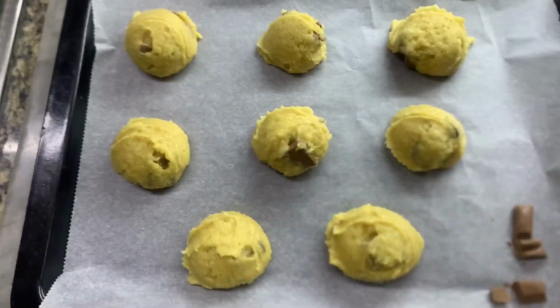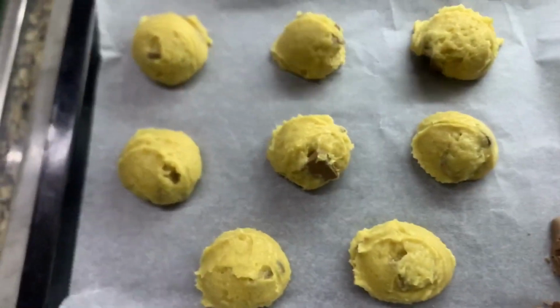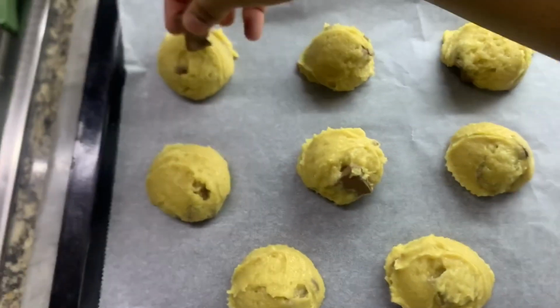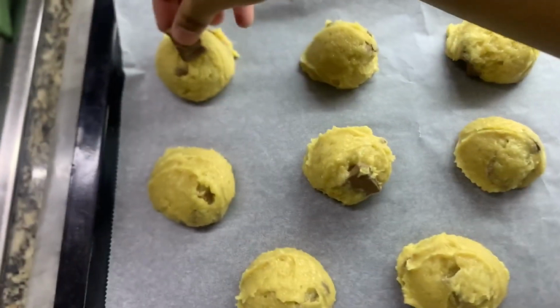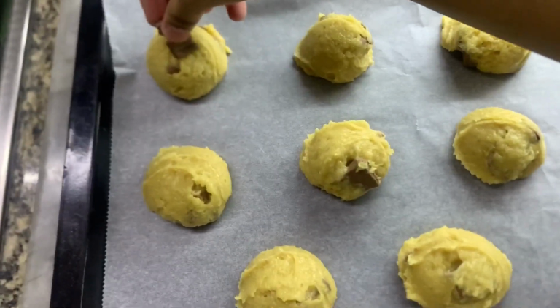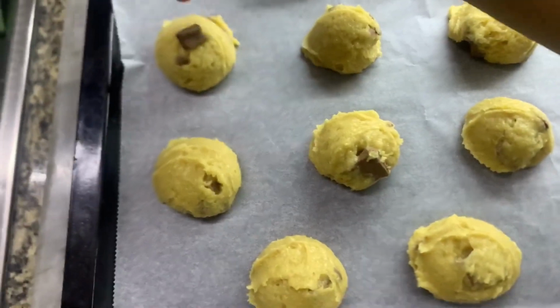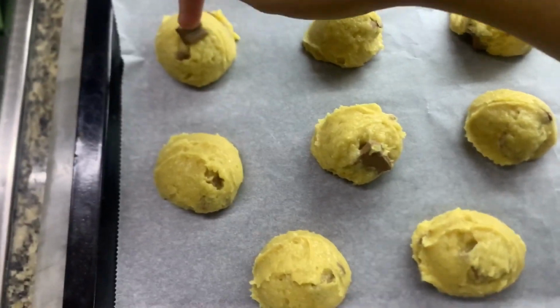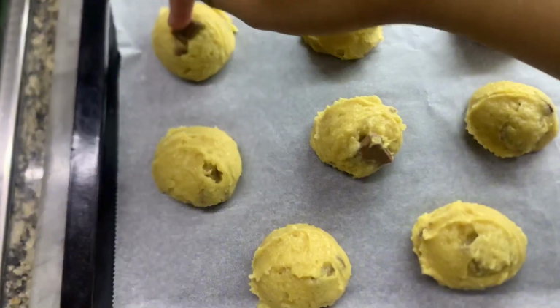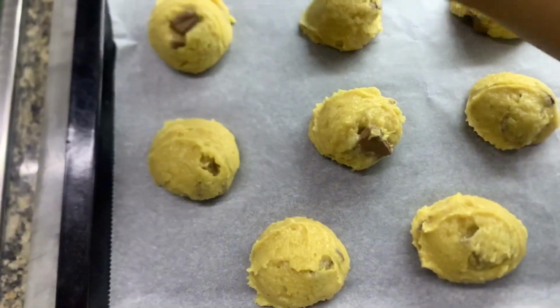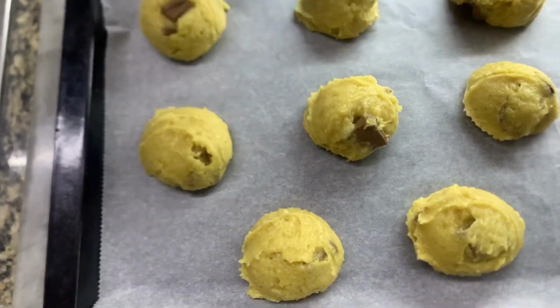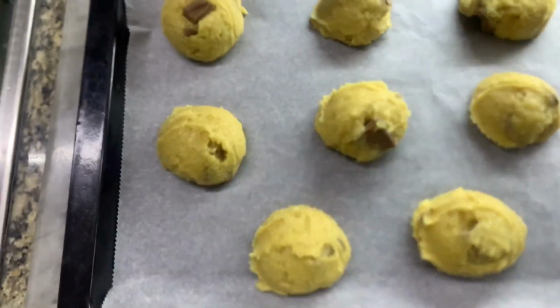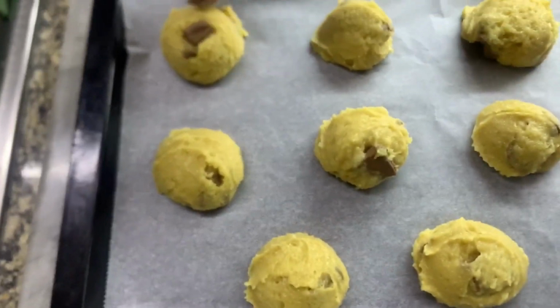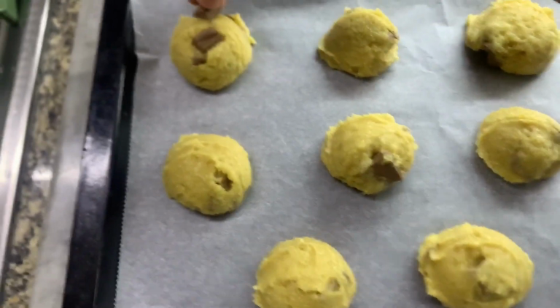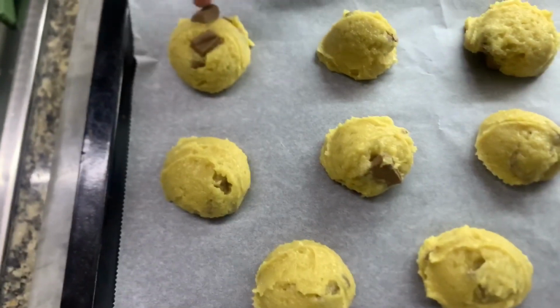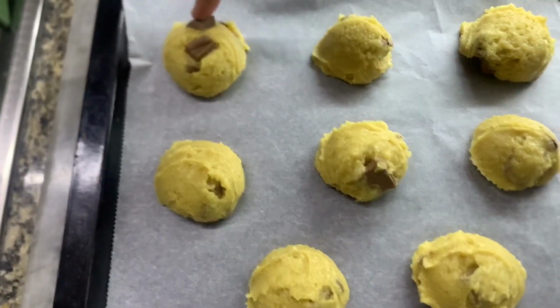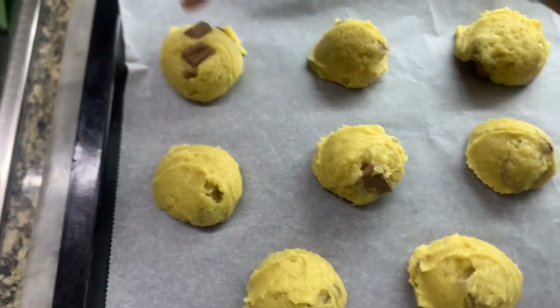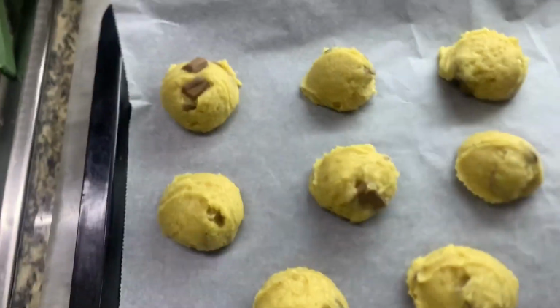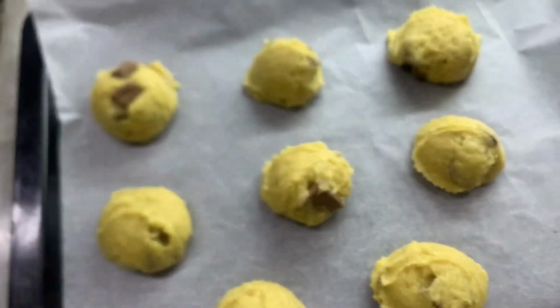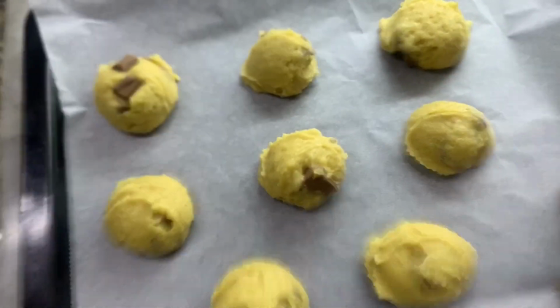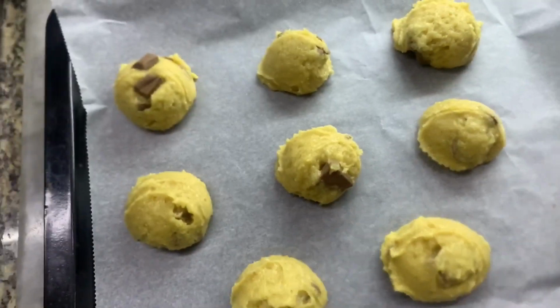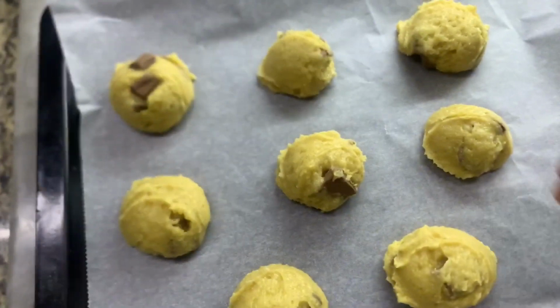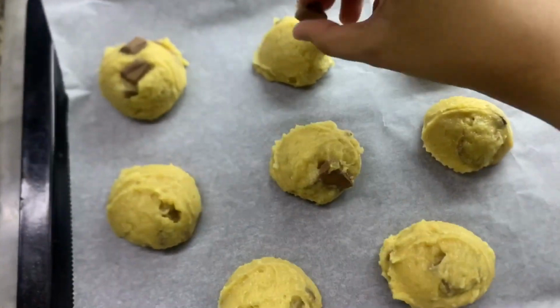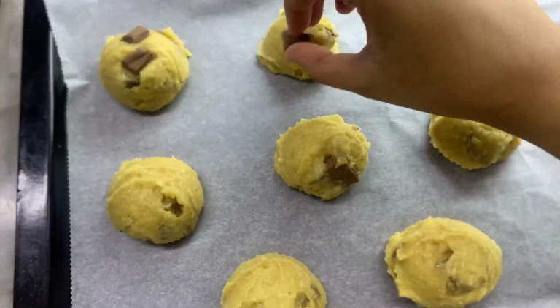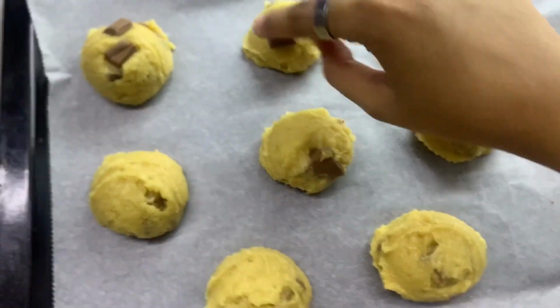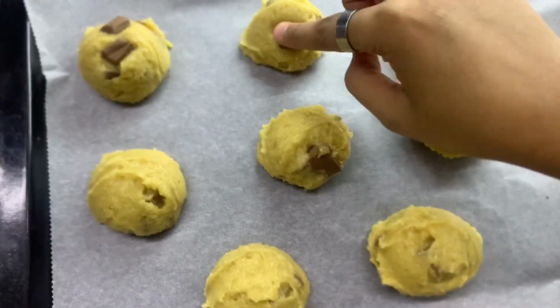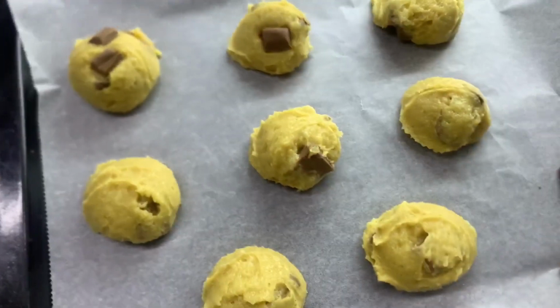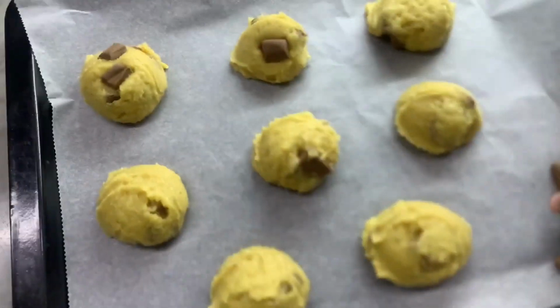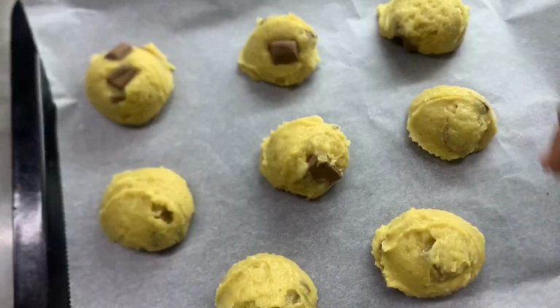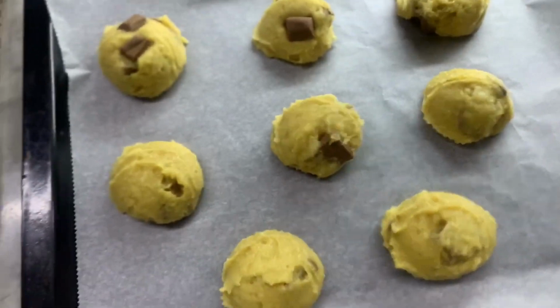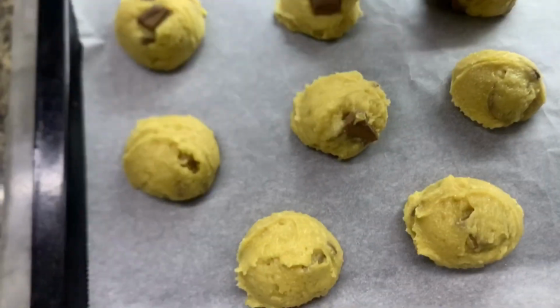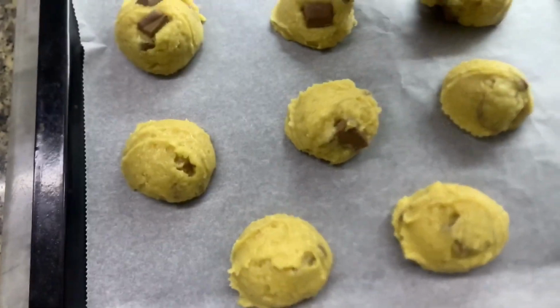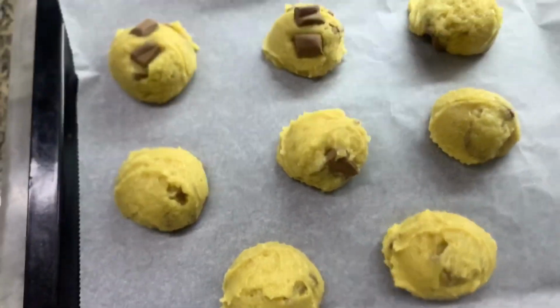Now I have scooped it with the ice cream scoop. Now I will add chocolate chunks. 2-2. Like this, and like this.